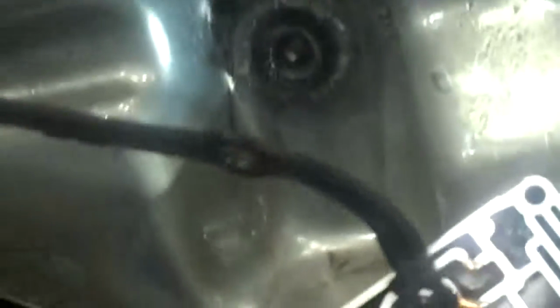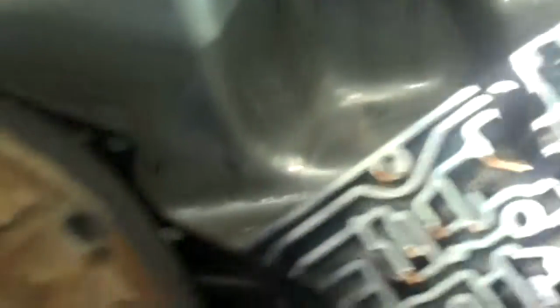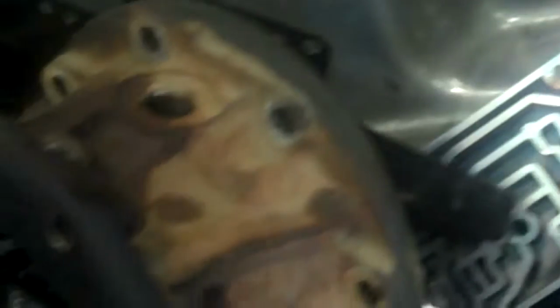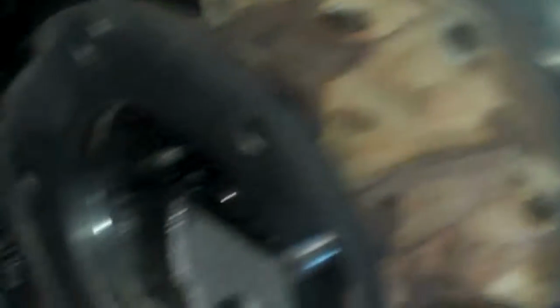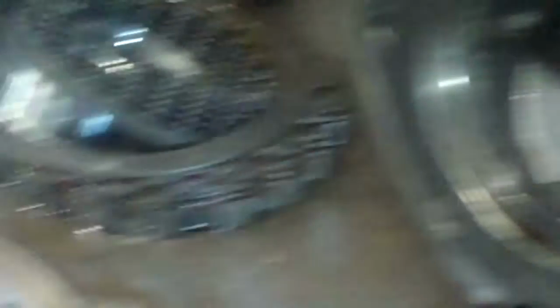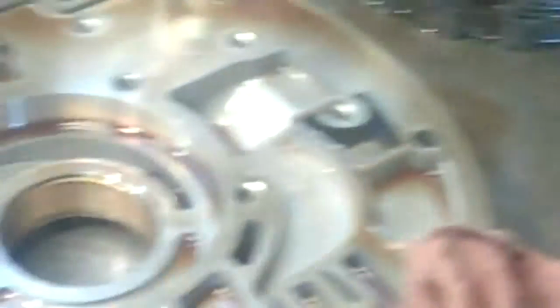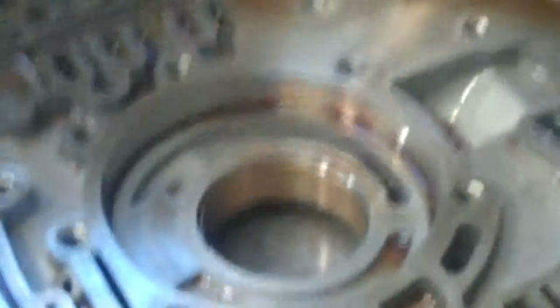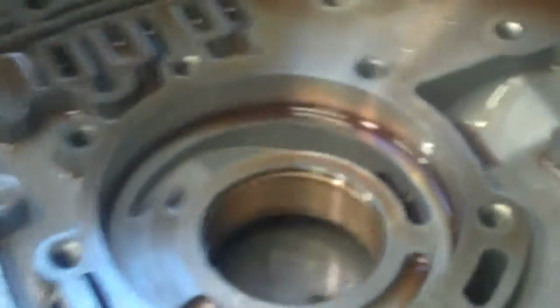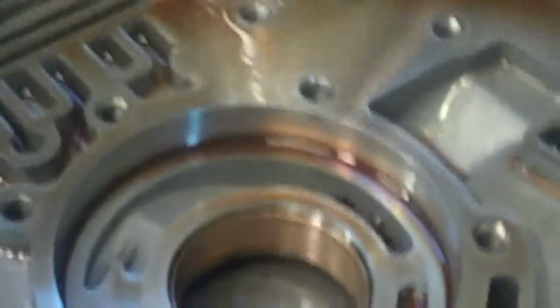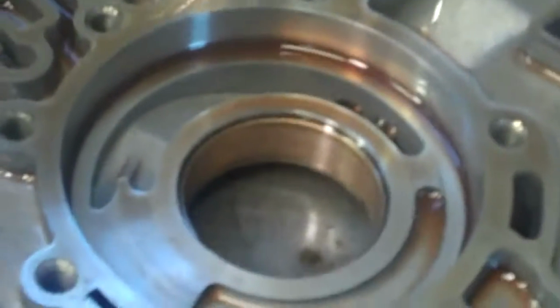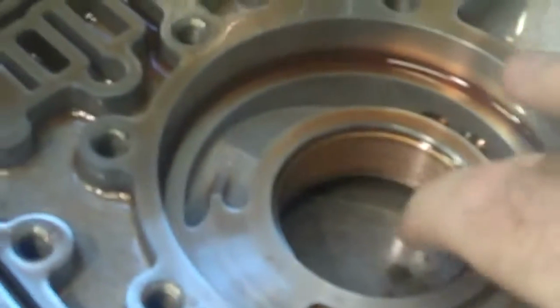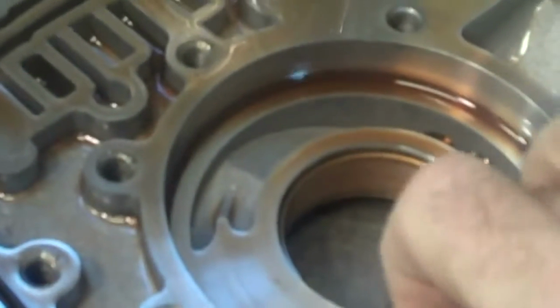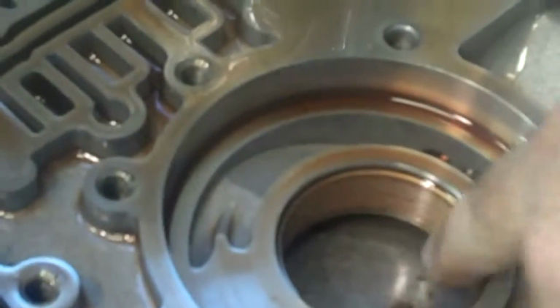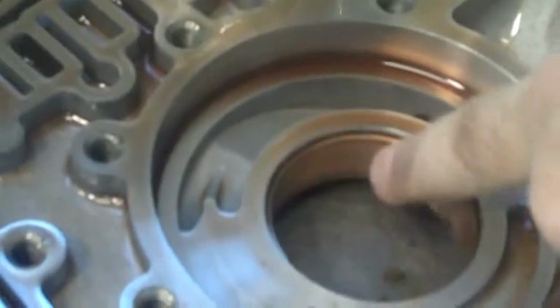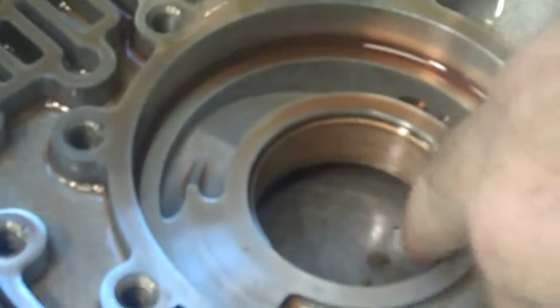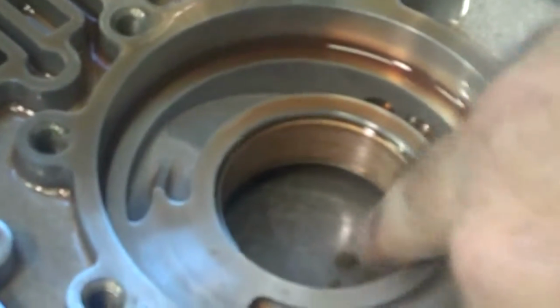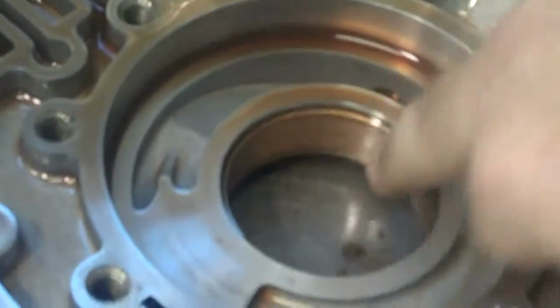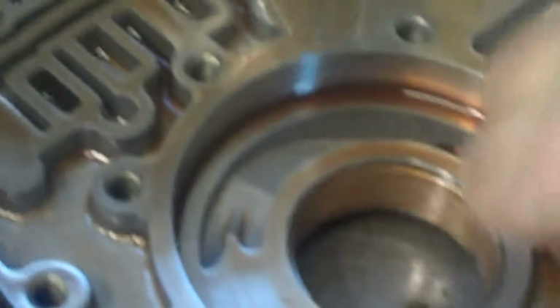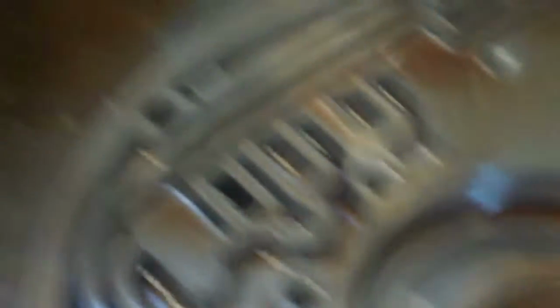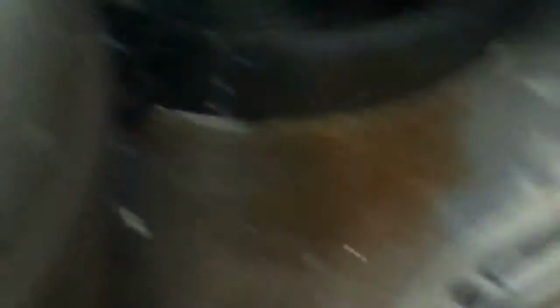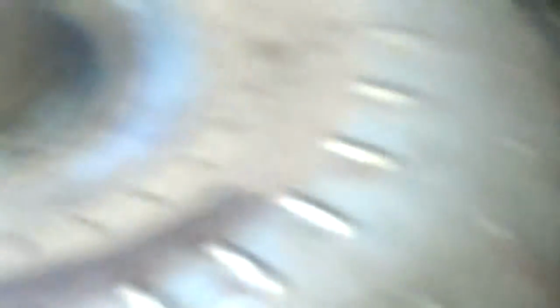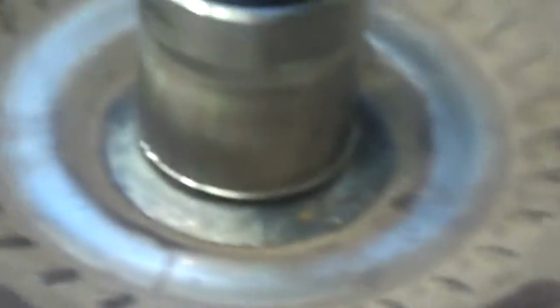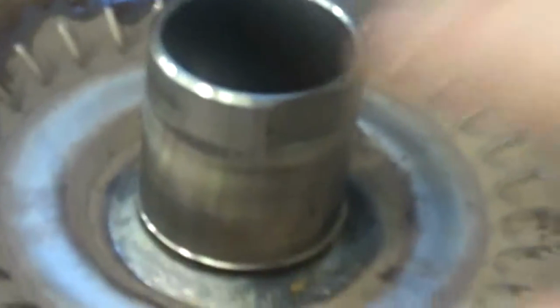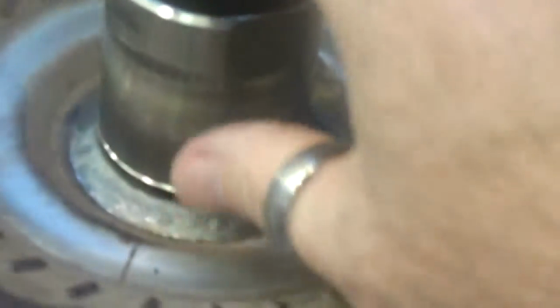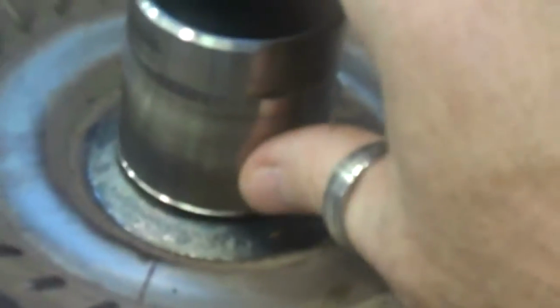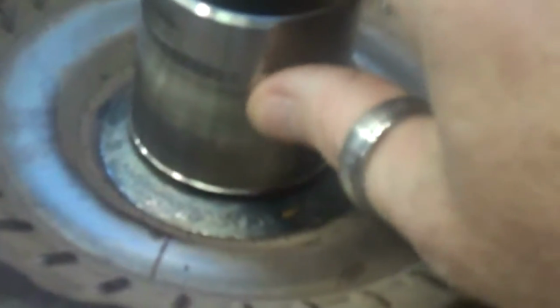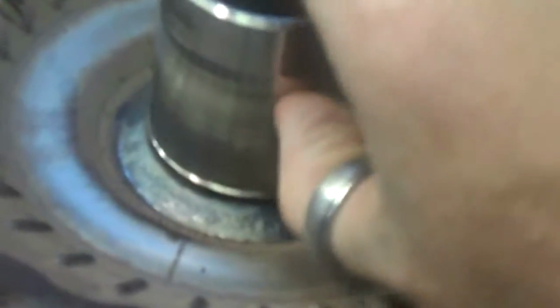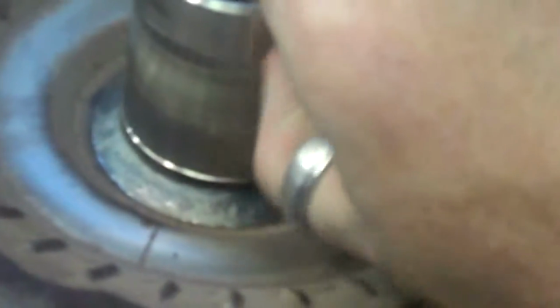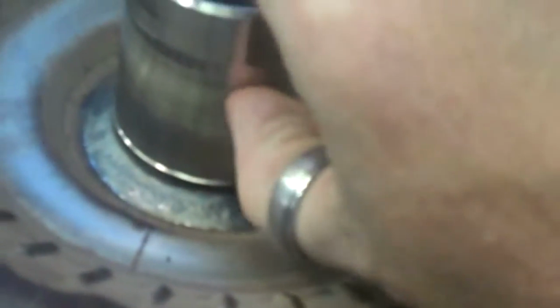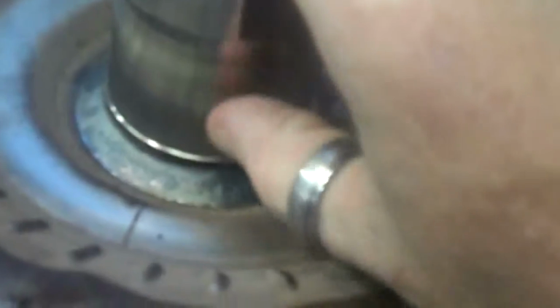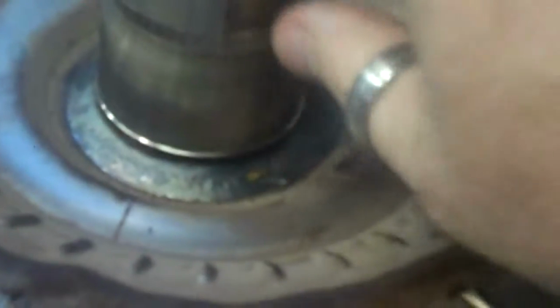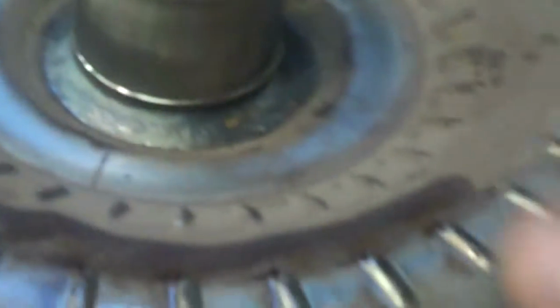We've gone through this thing and looked around here — right where the pump is, there's a bushing that rides around the torque converter. This bushing has failed and has wiped out the hub on this converter. It's all grooved and everything right here.